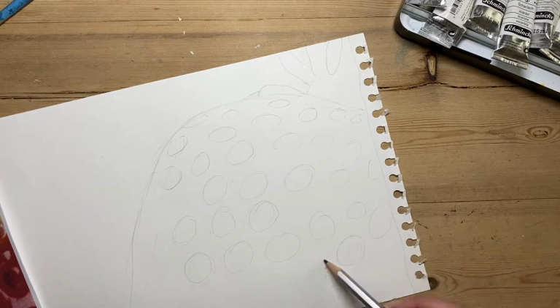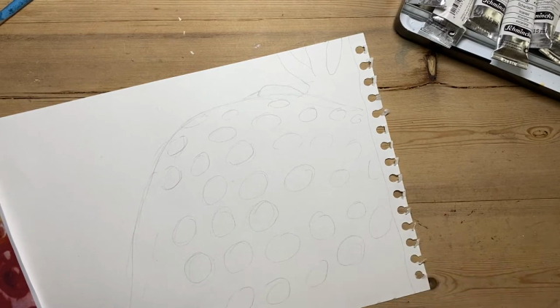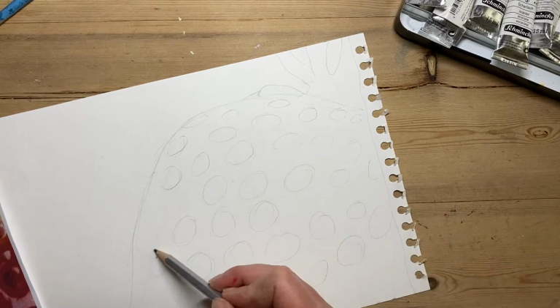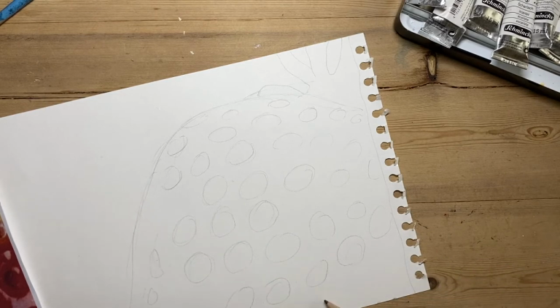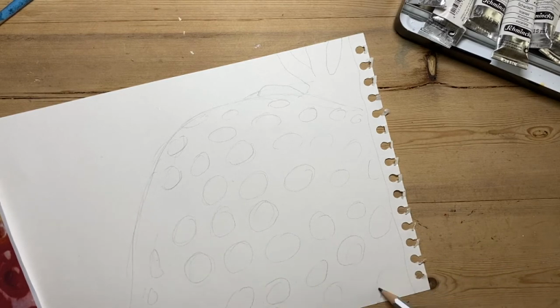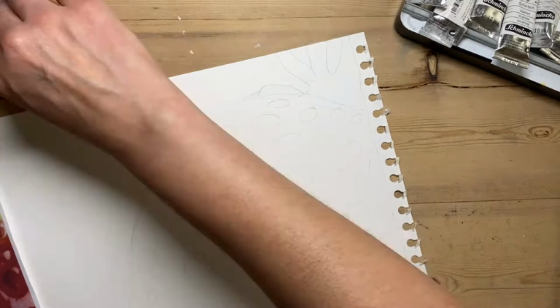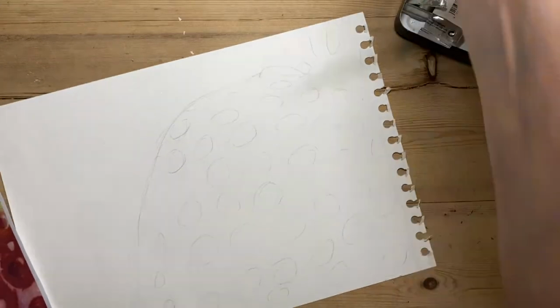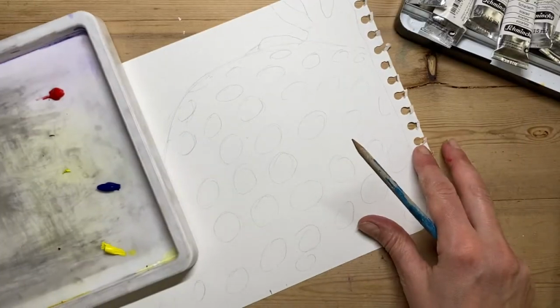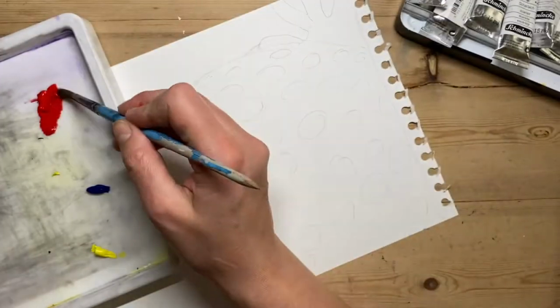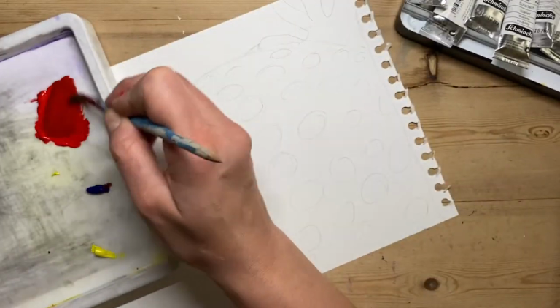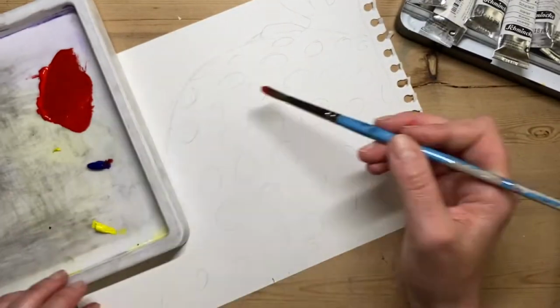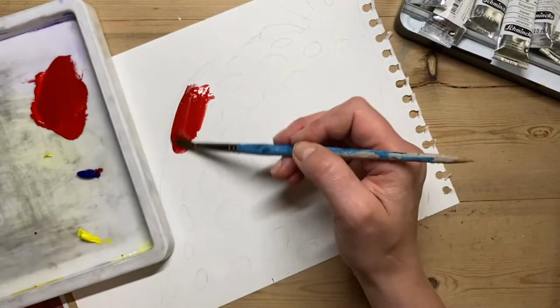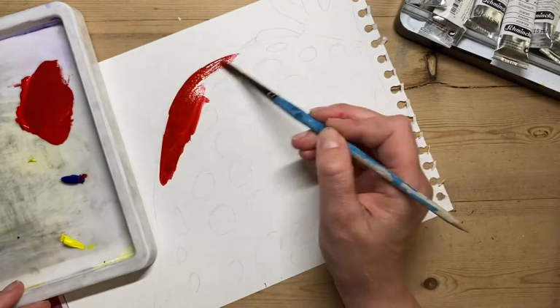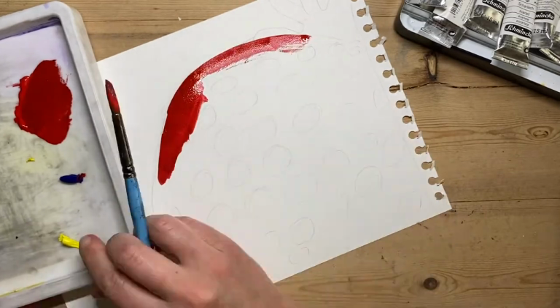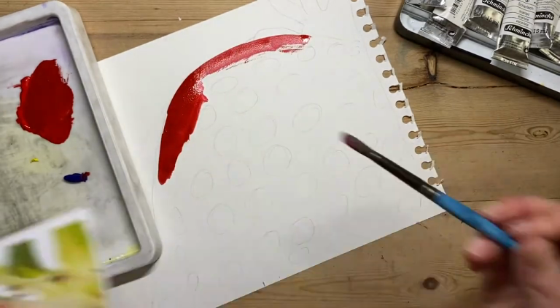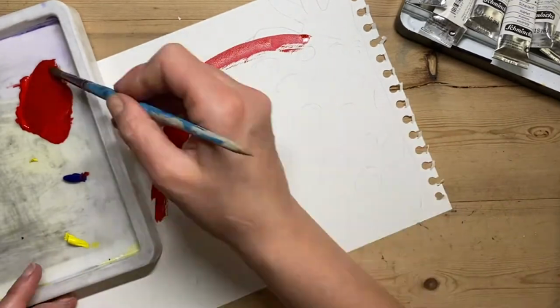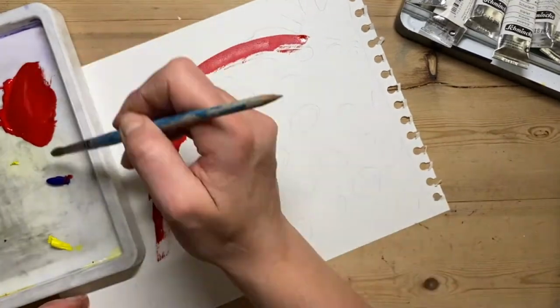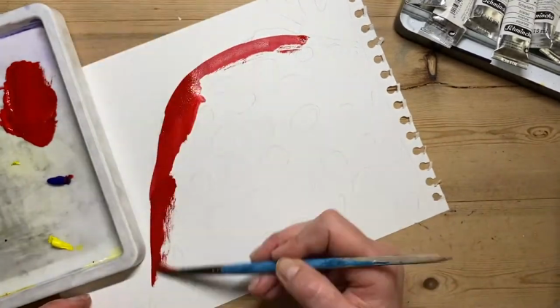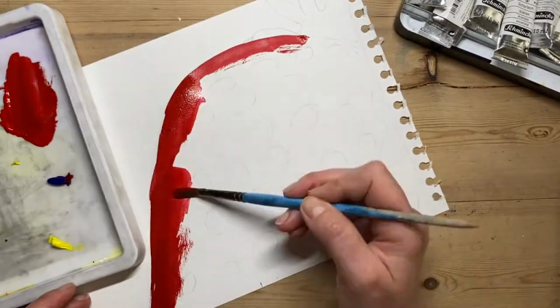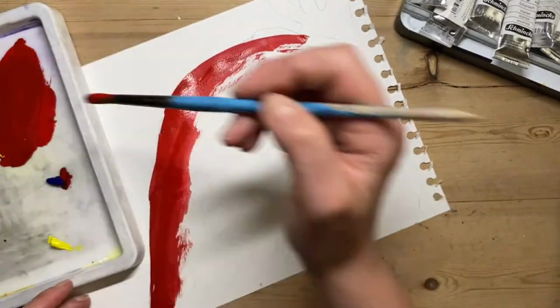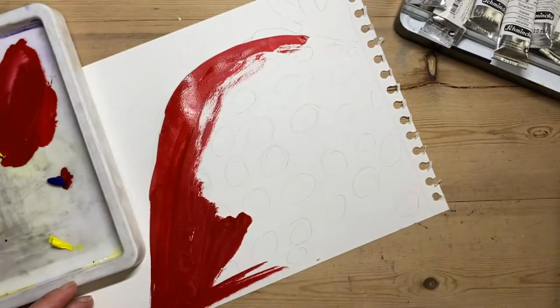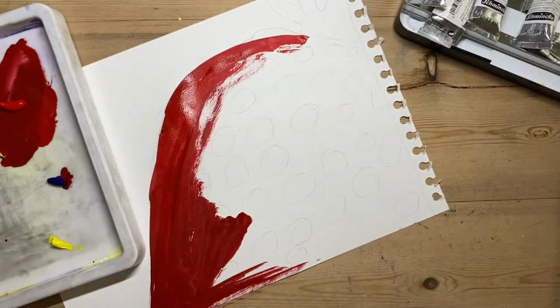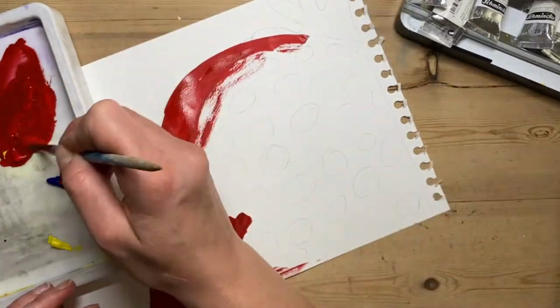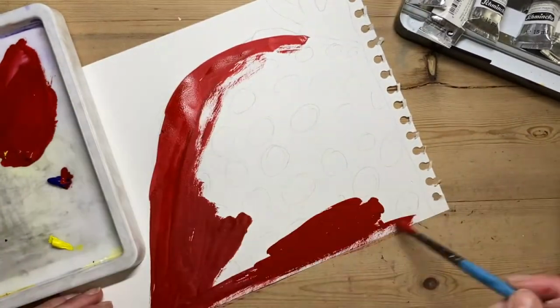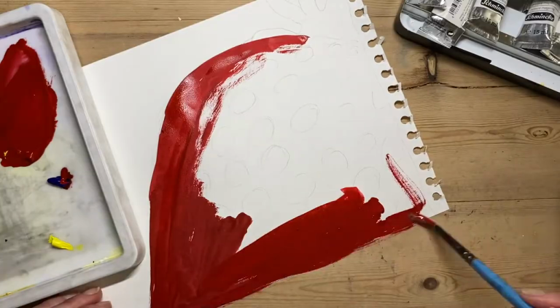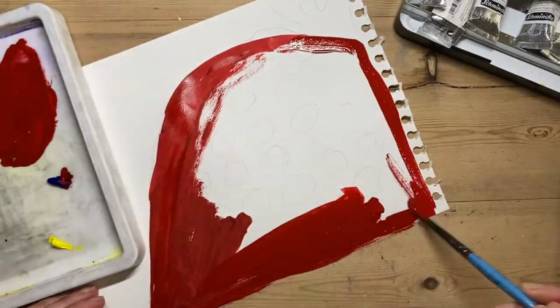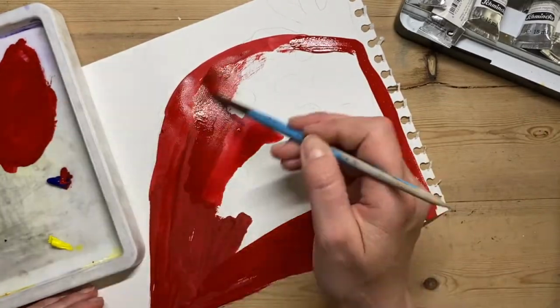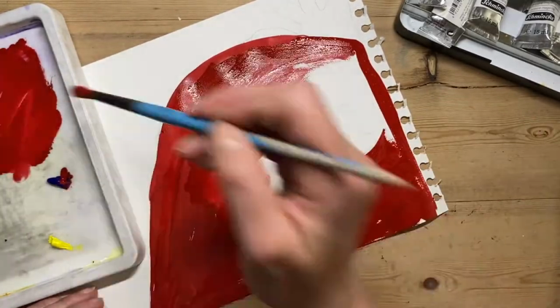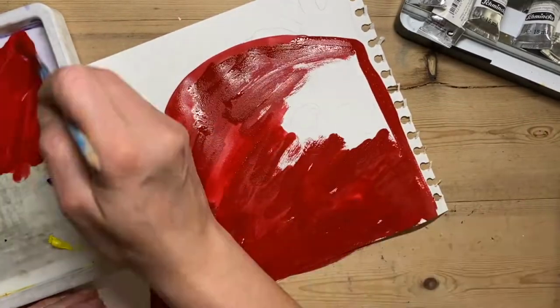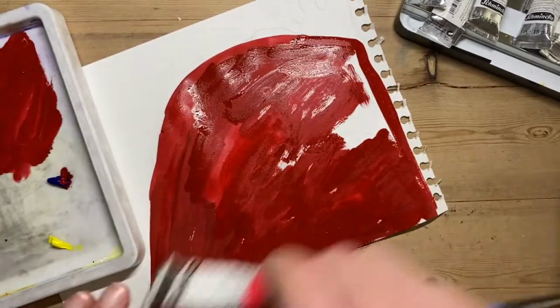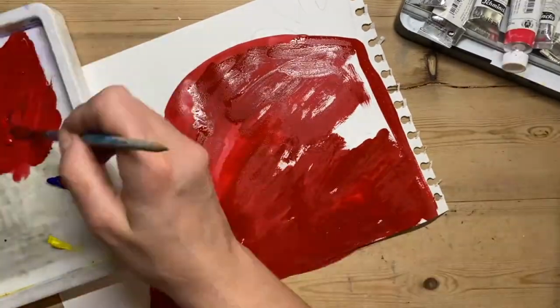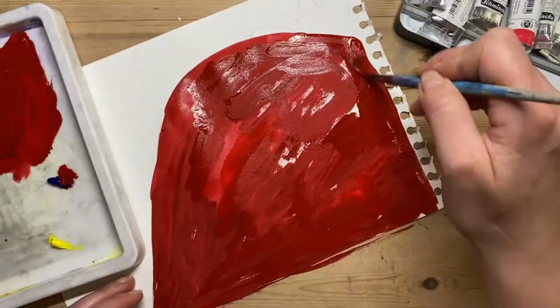Then I'm going to put a base layer and mix that base layer. I've got a little bit of red, yellow, and a tiny bit of purple to get that colour just right, and I'm just laying down that colour in a uniform way.